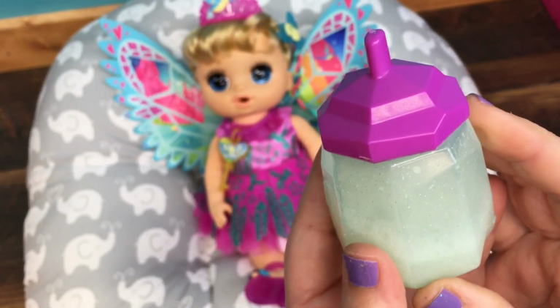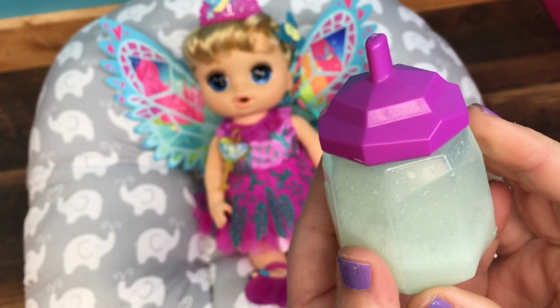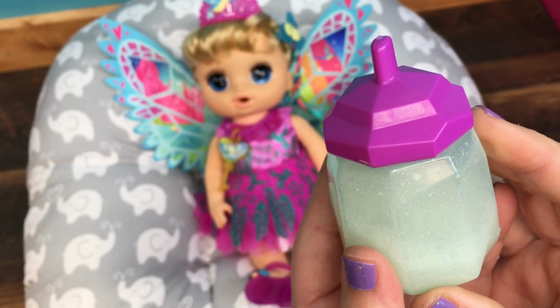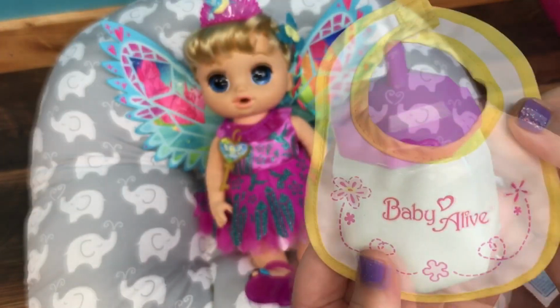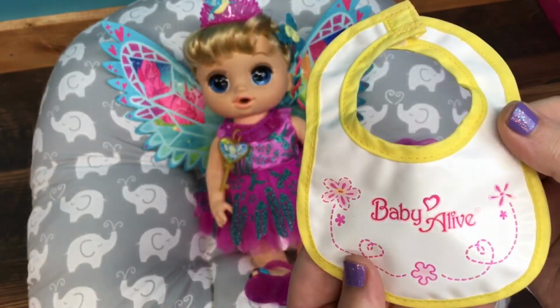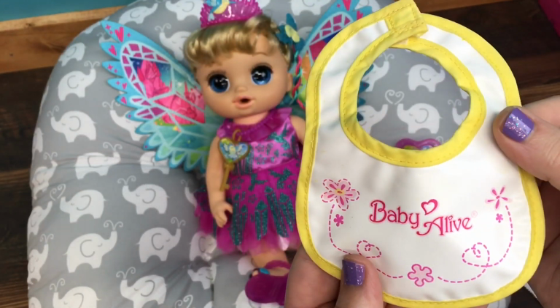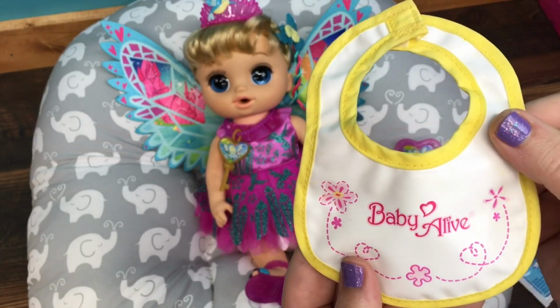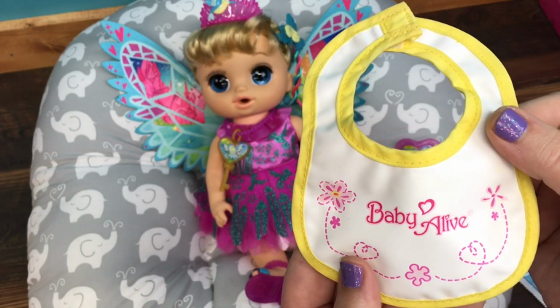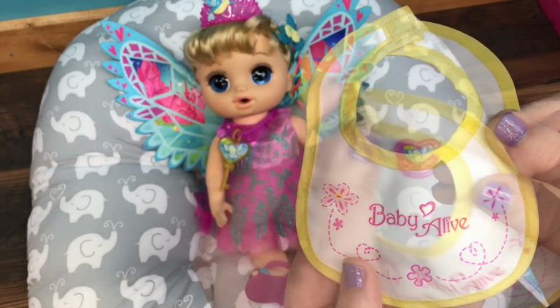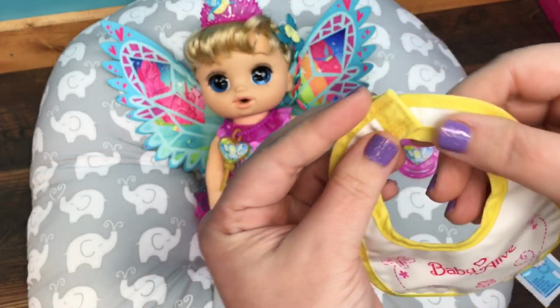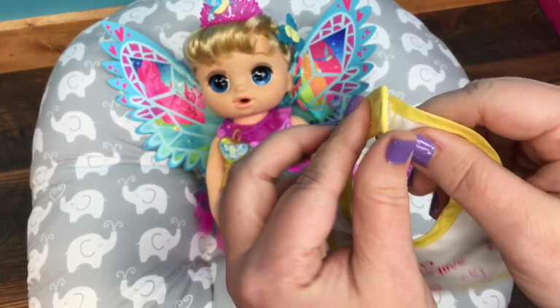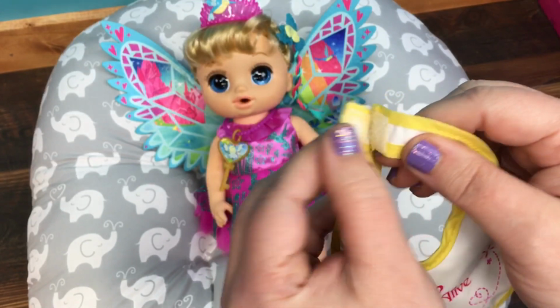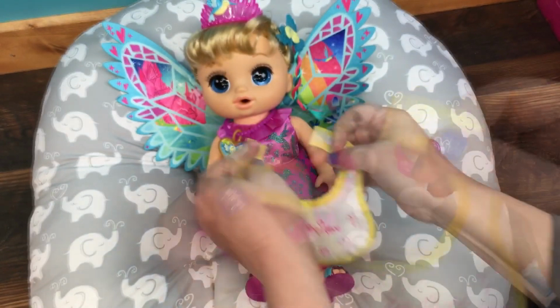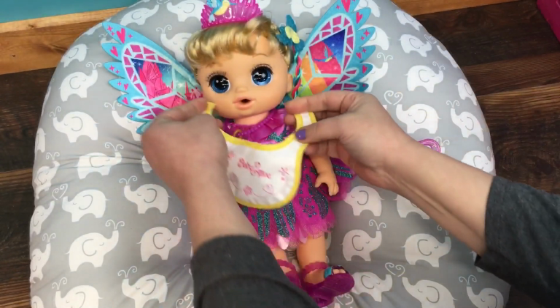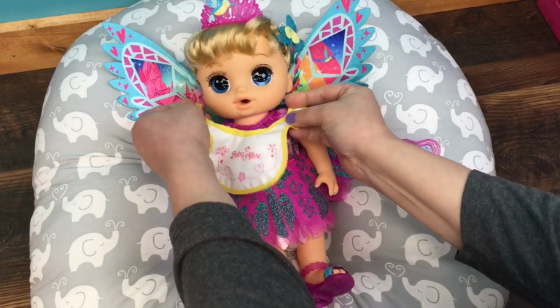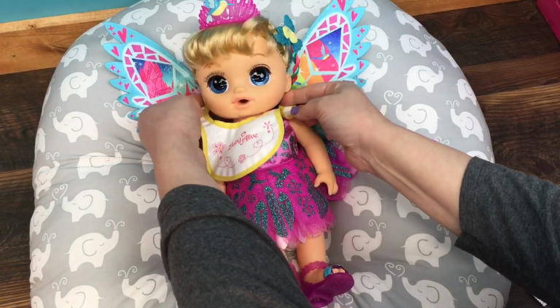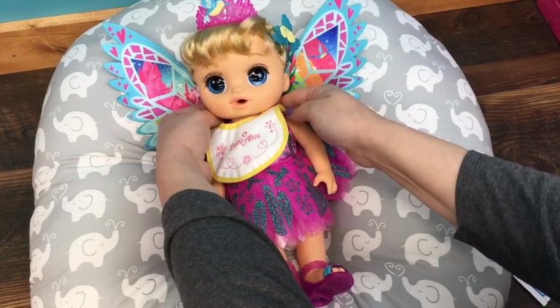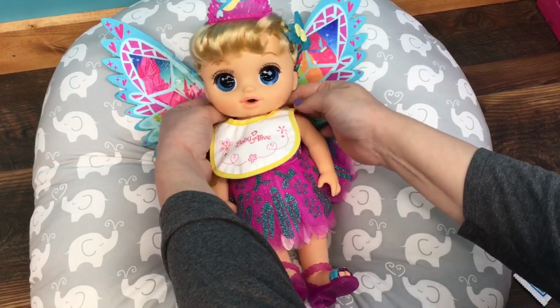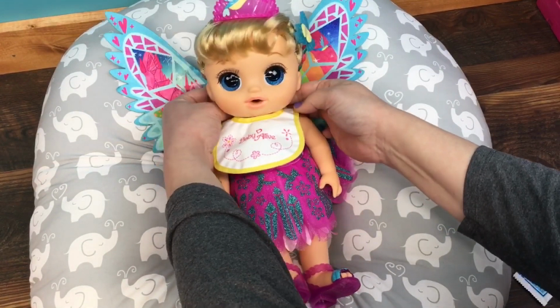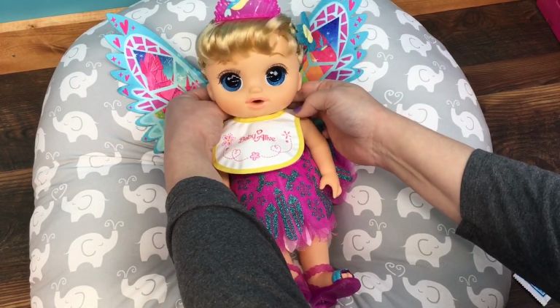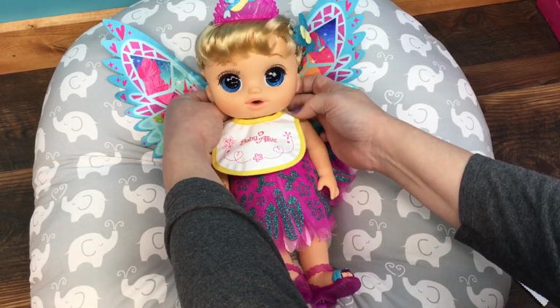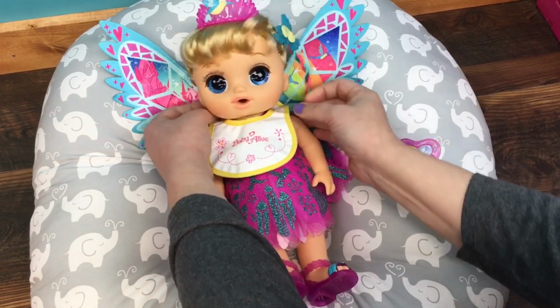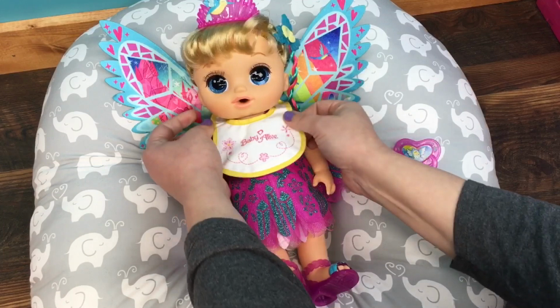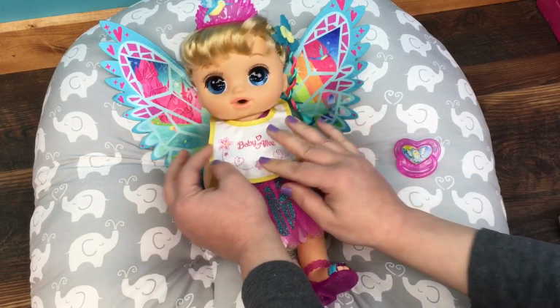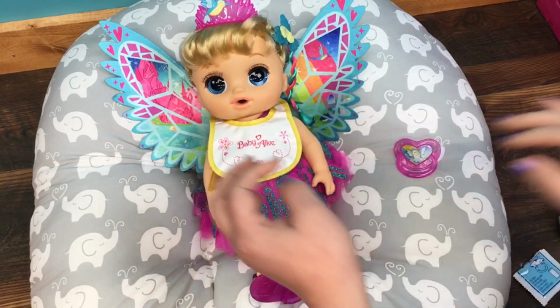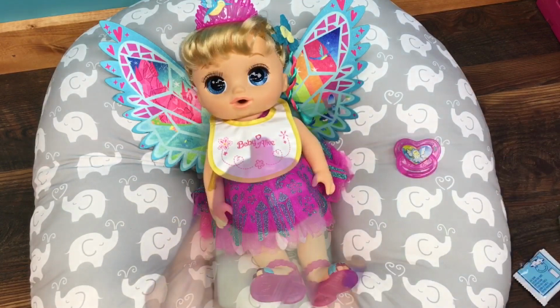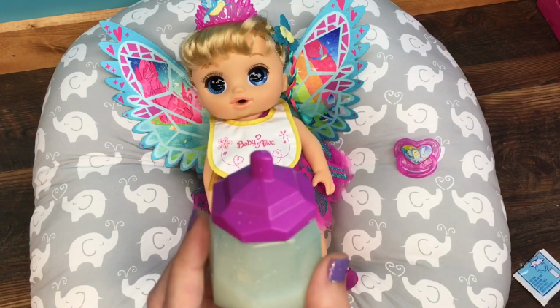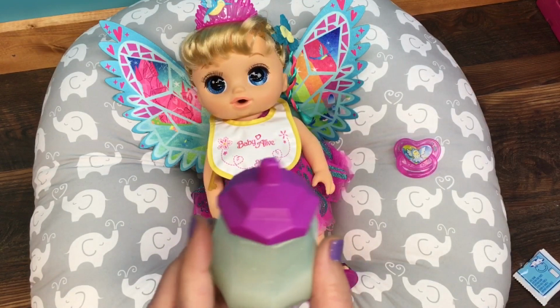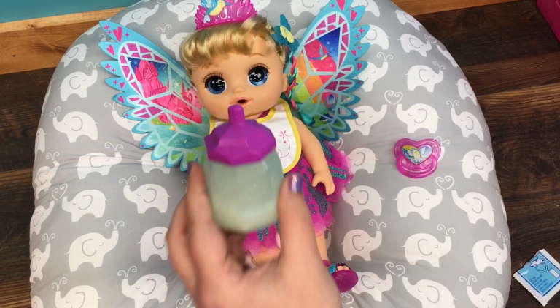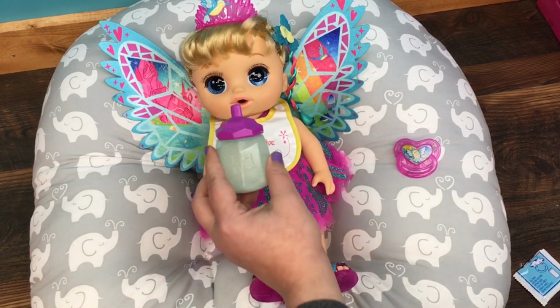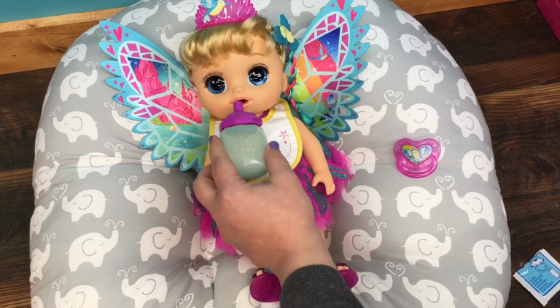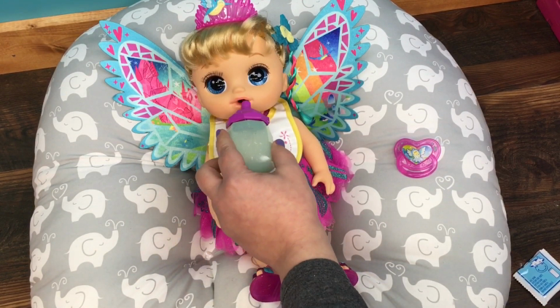Let's feed her. First we have to put her bib on. Here's your bib — we don't want to get your pretty dress messy. There you go. Time to give her a drink. You want some milk?